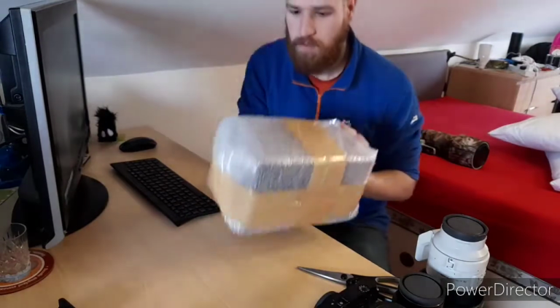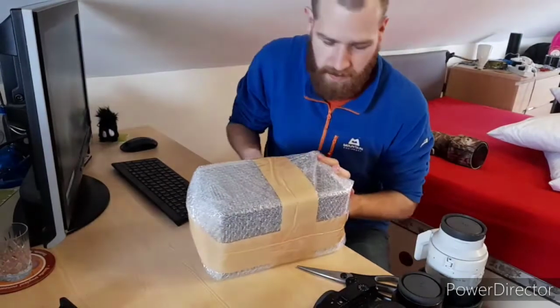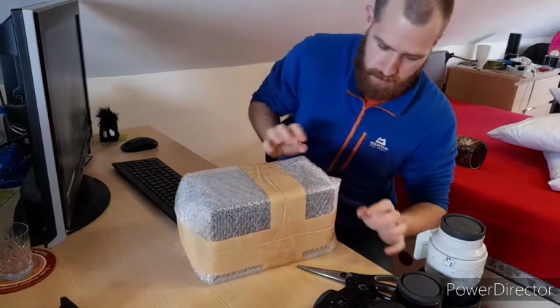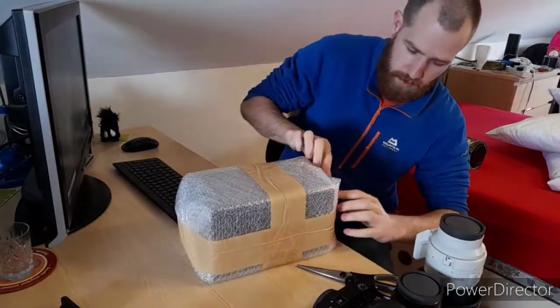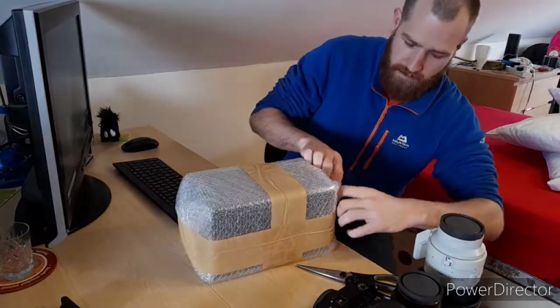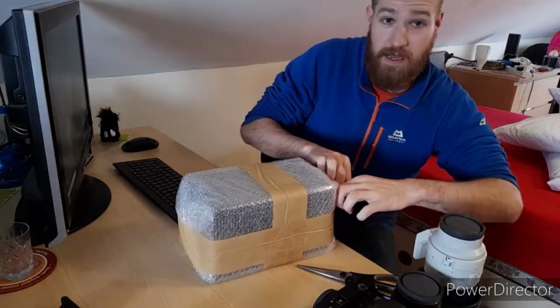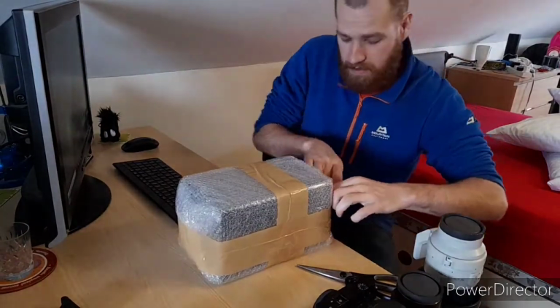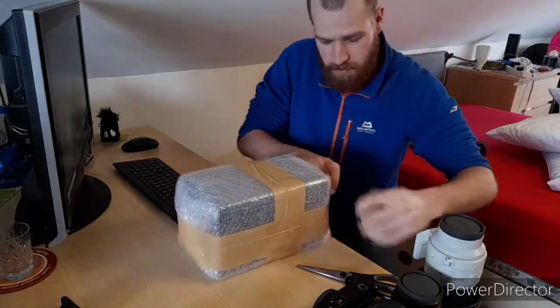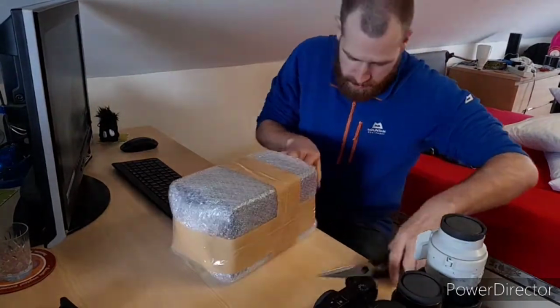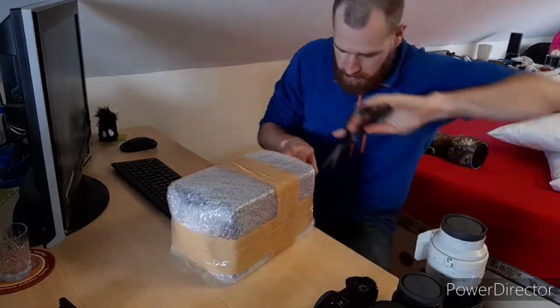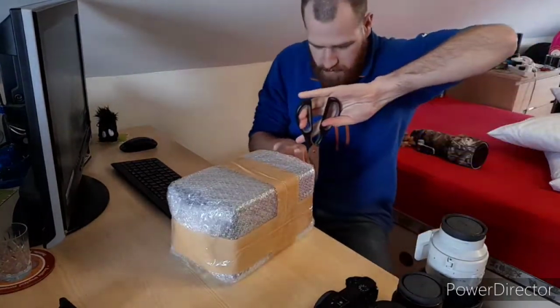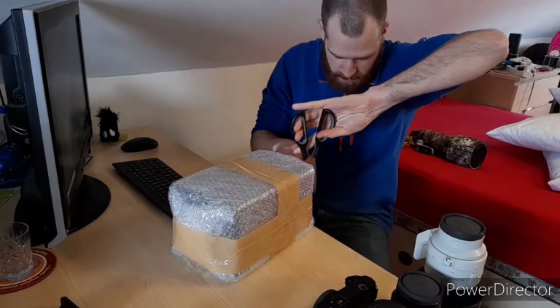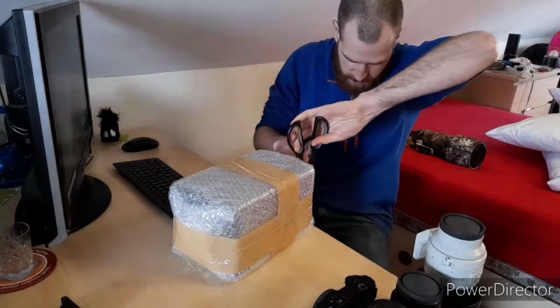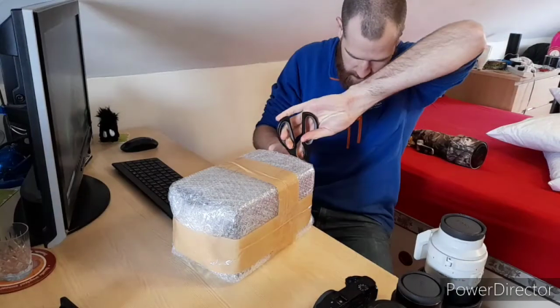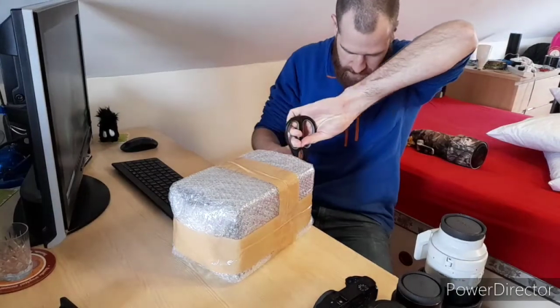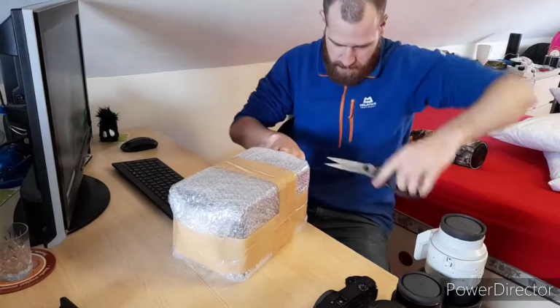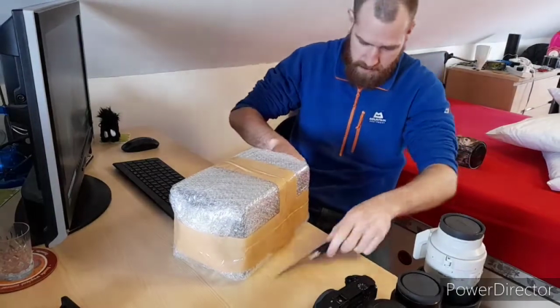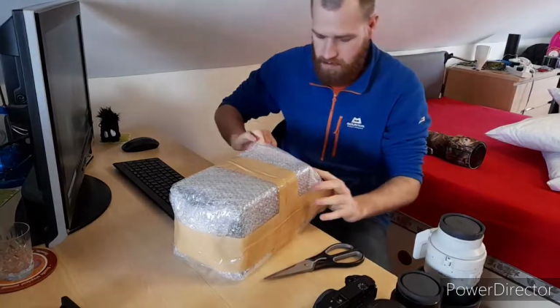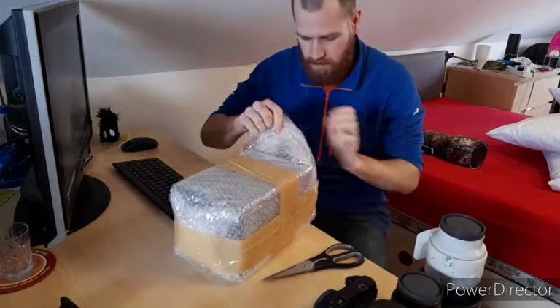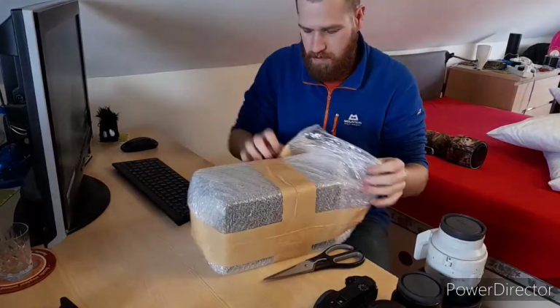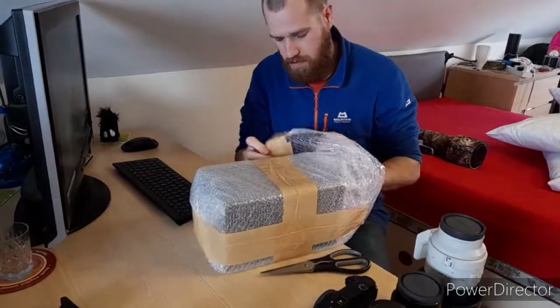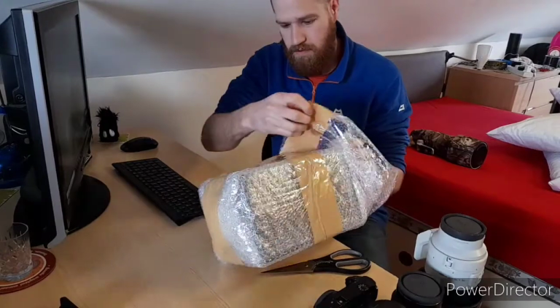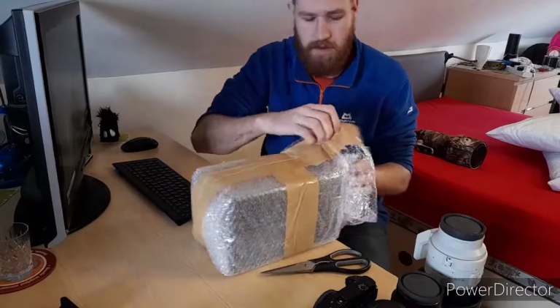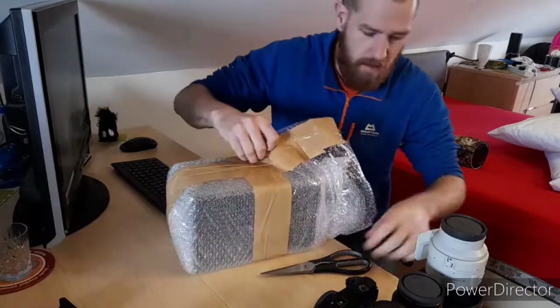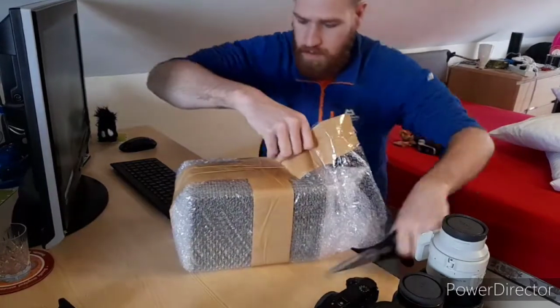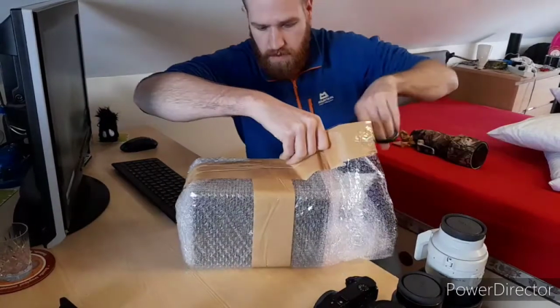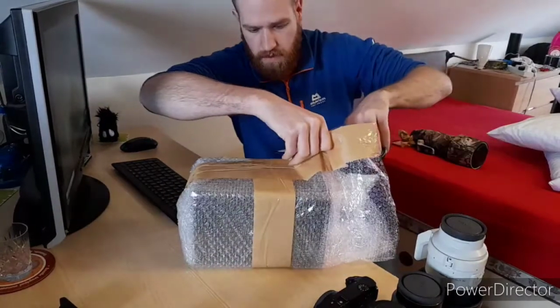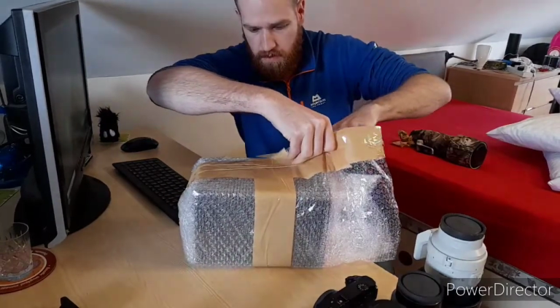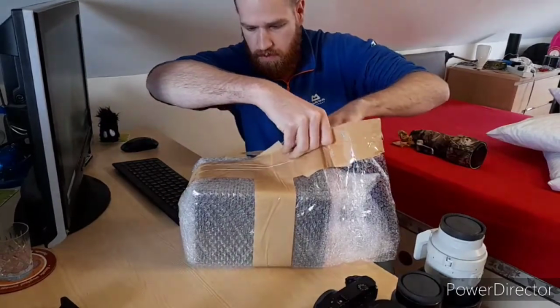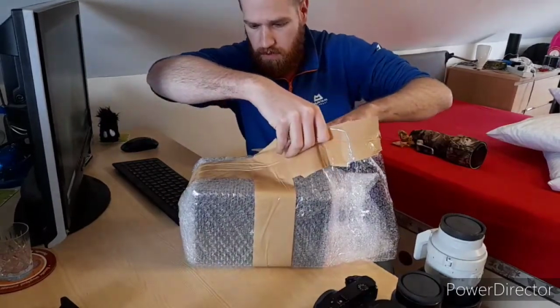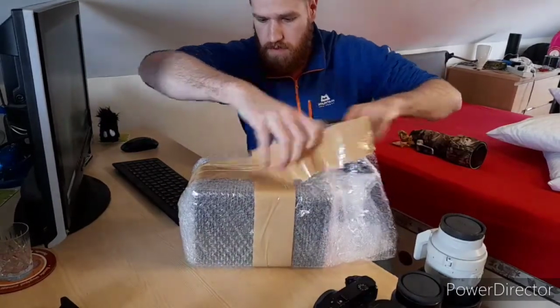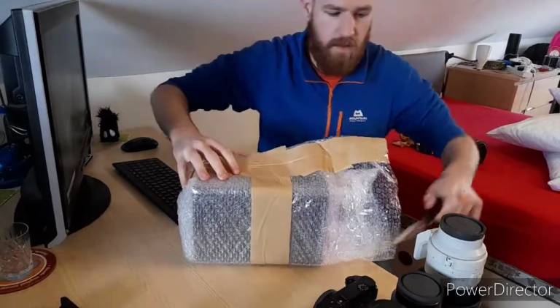So, just to make sure that everything in here stays how it should do. So, let's go.